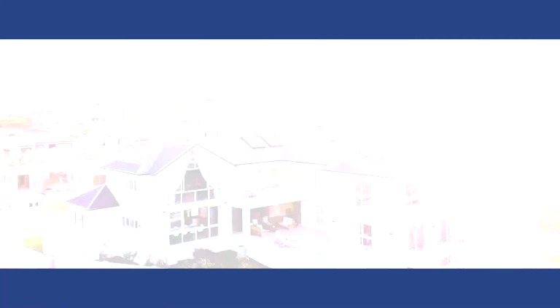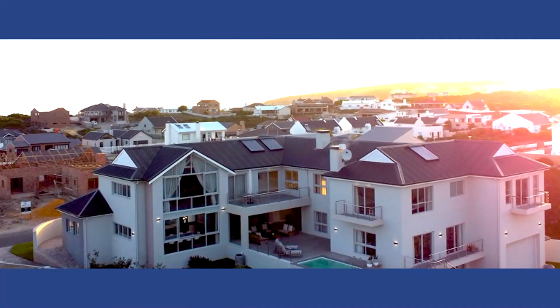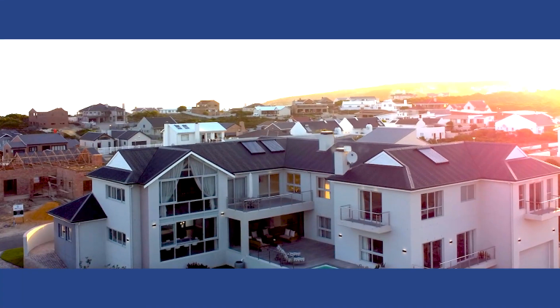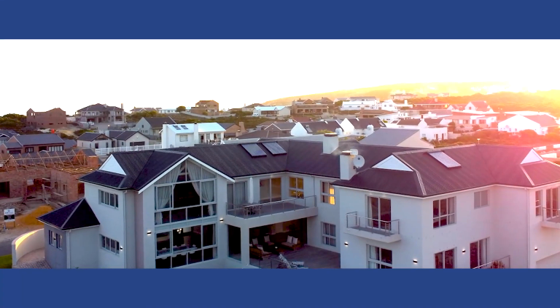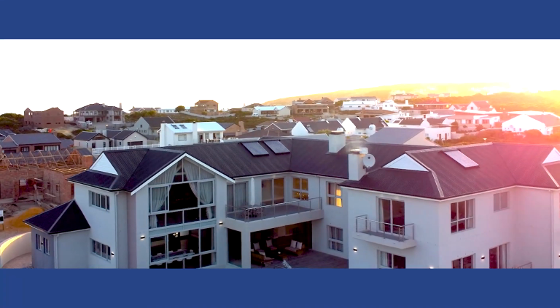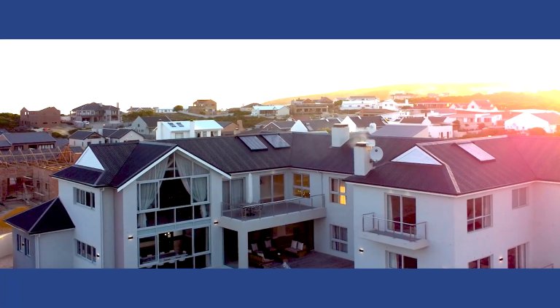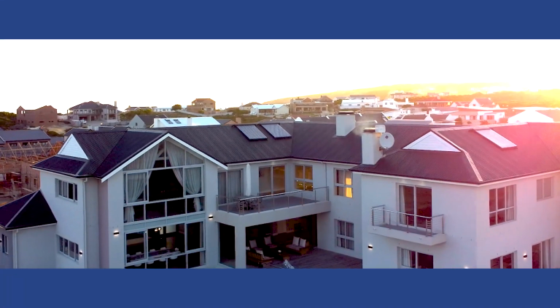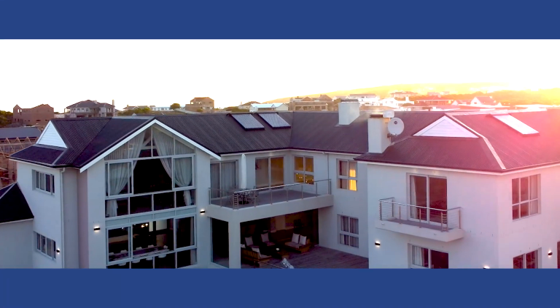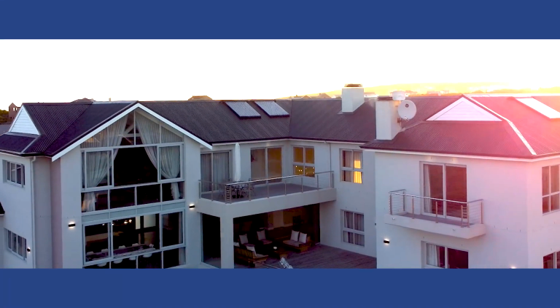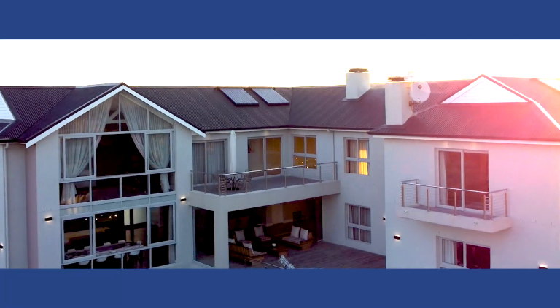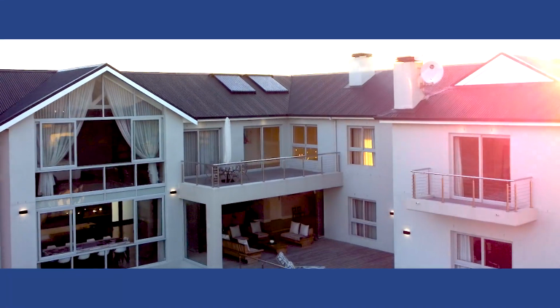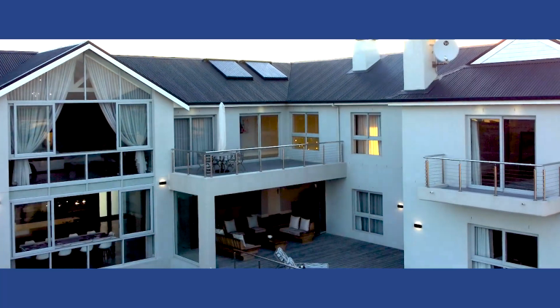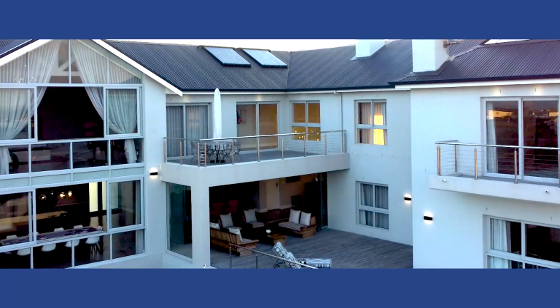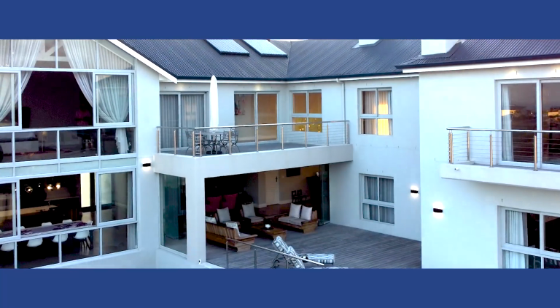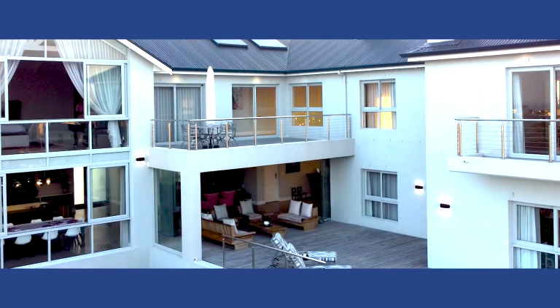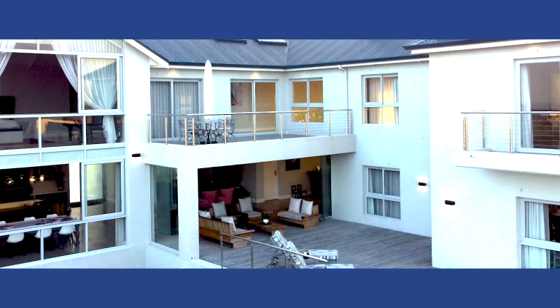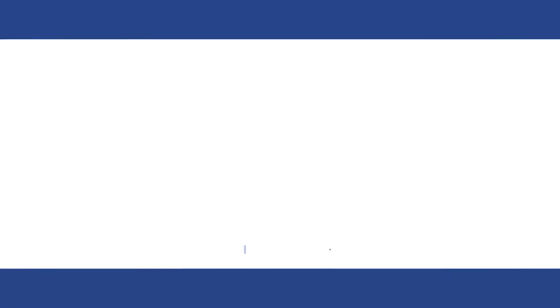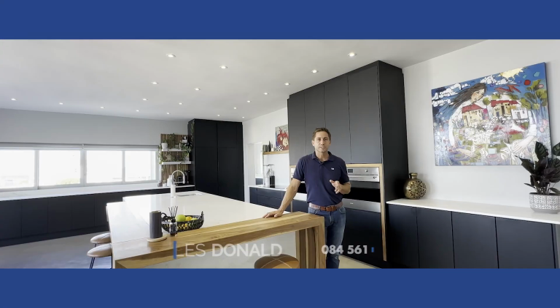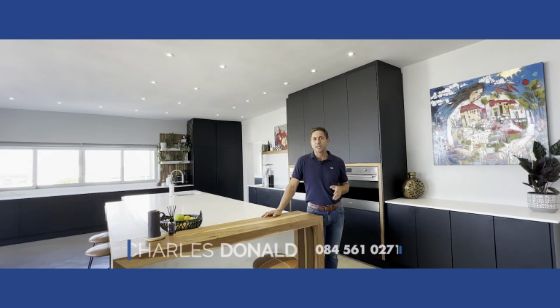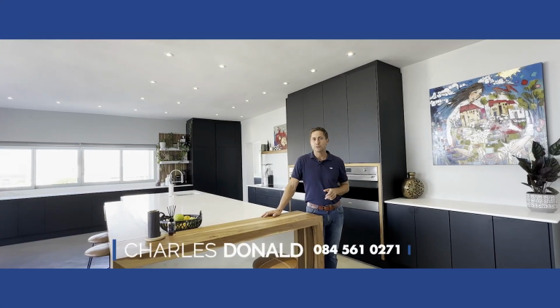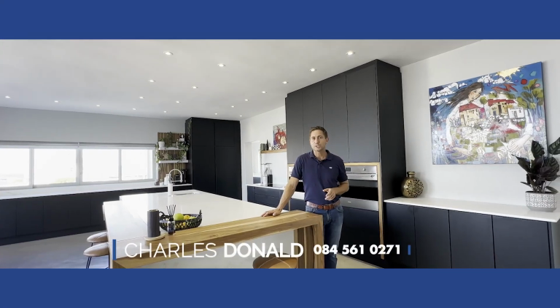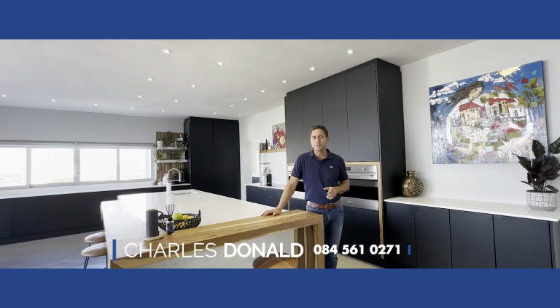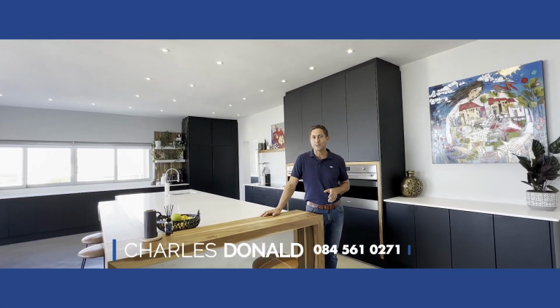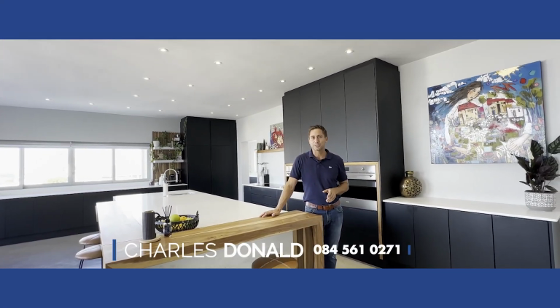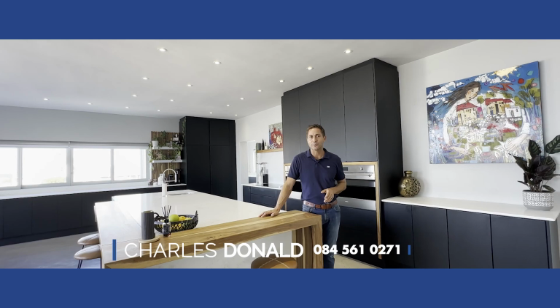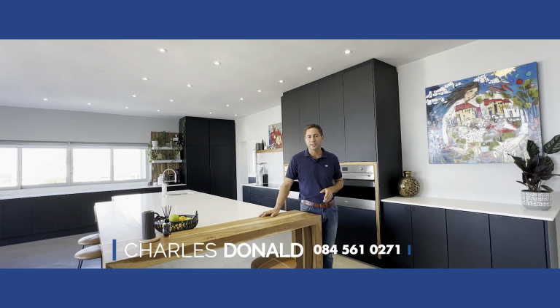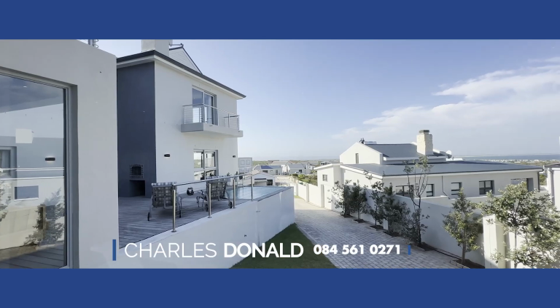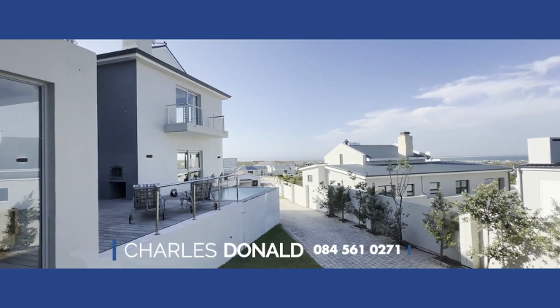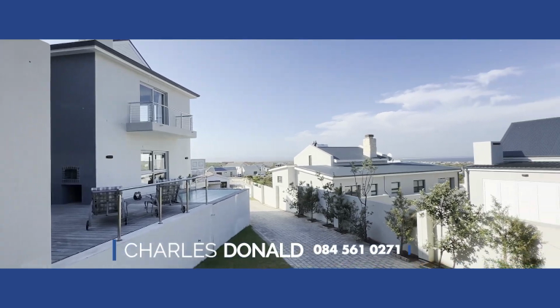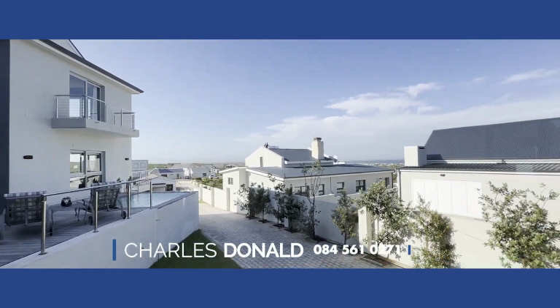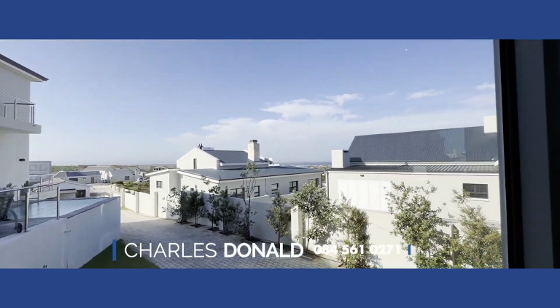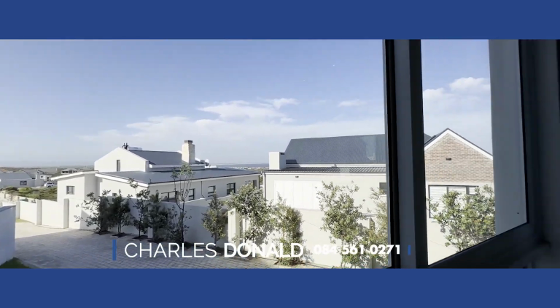If you are looking for a luxurious home with ample space, then I want to introduce you today to this 840 square meter house in Struisbaai. Welcome to Cara 3337.